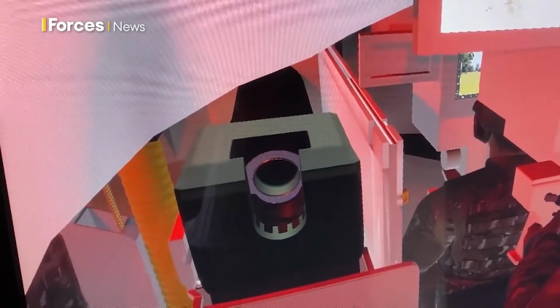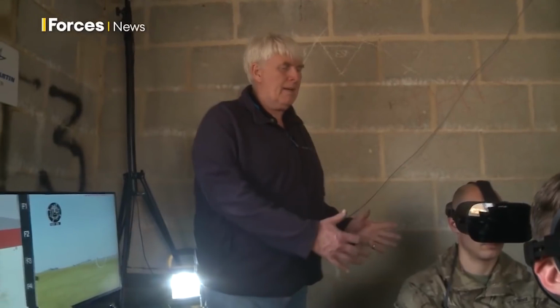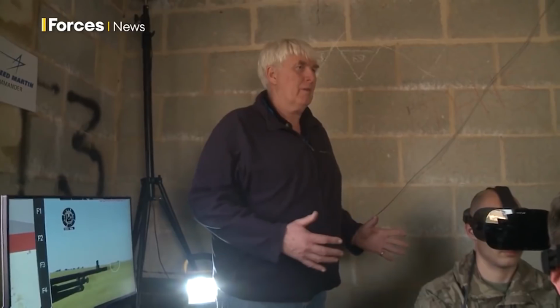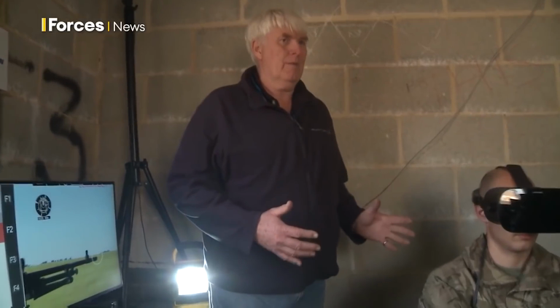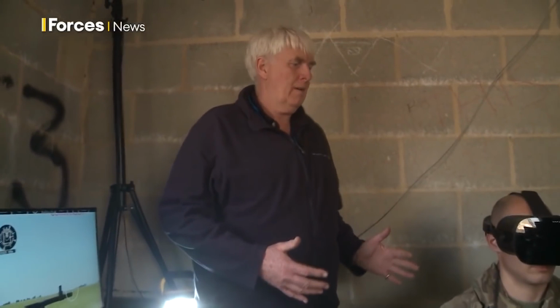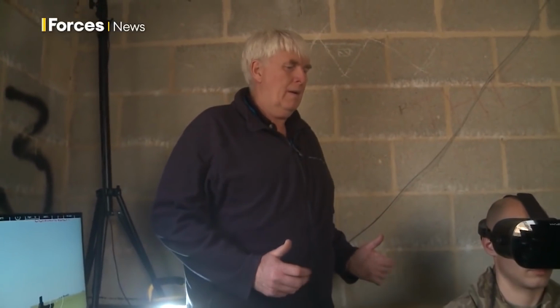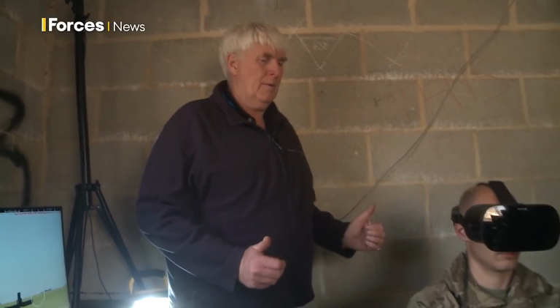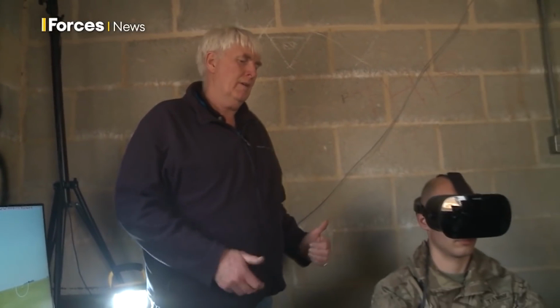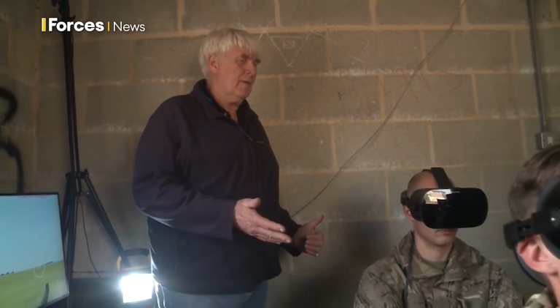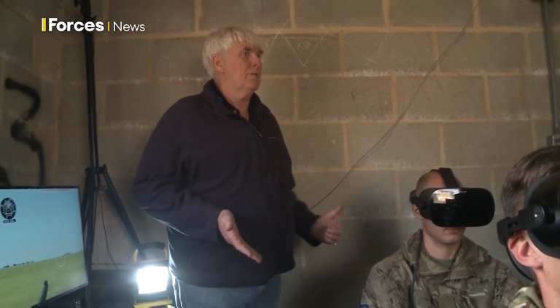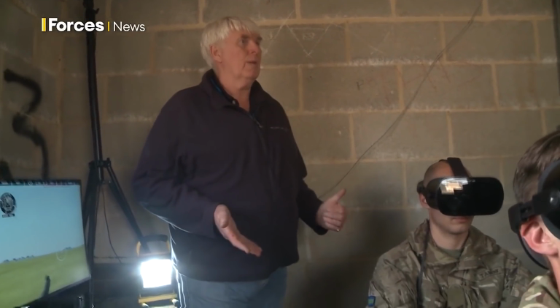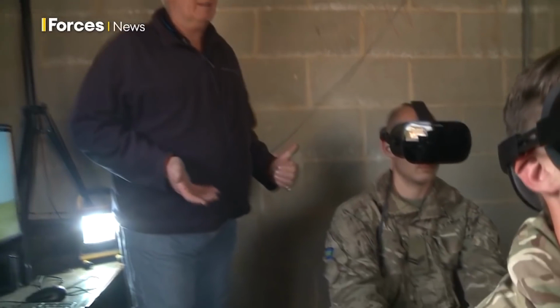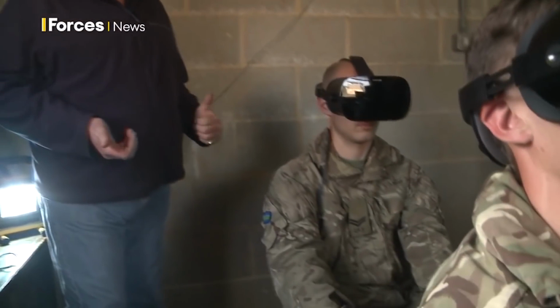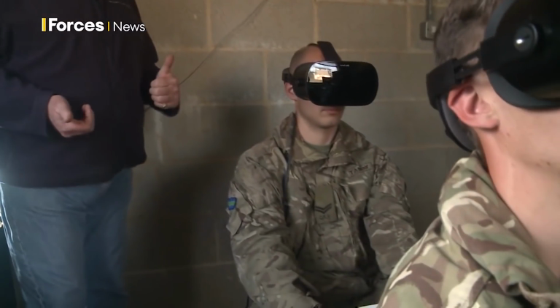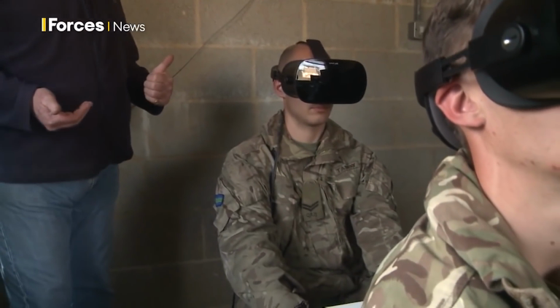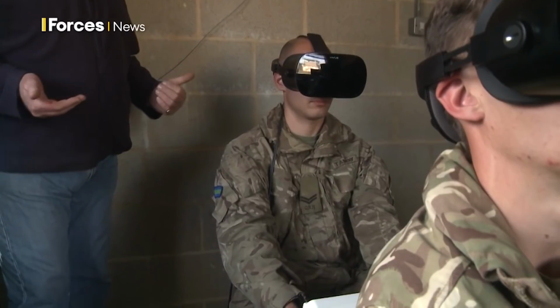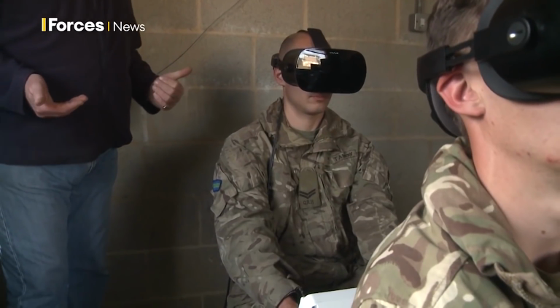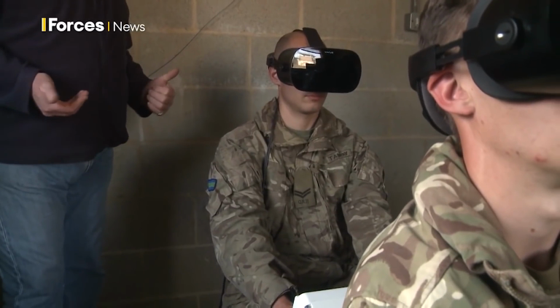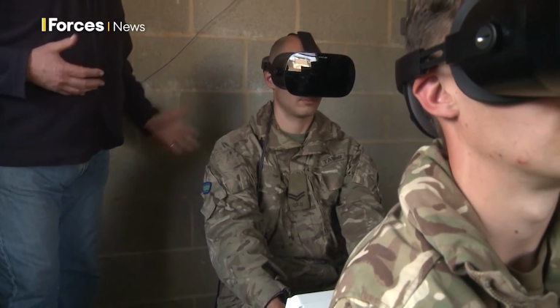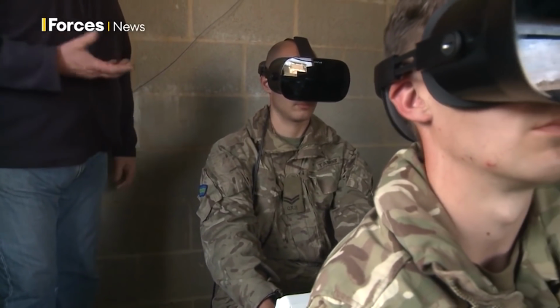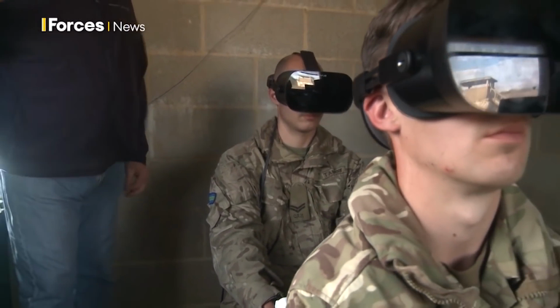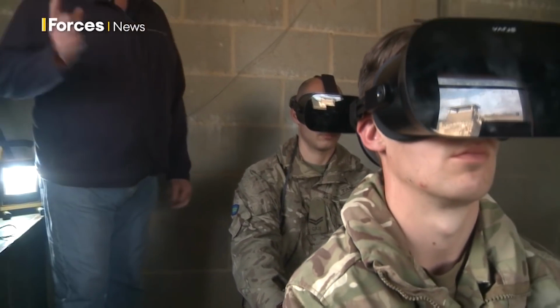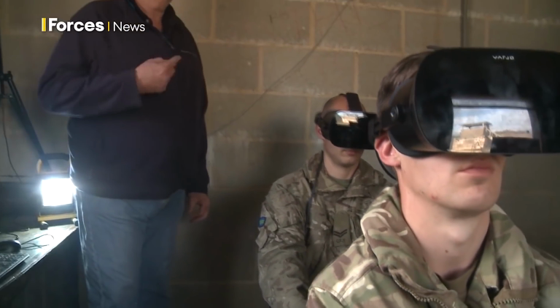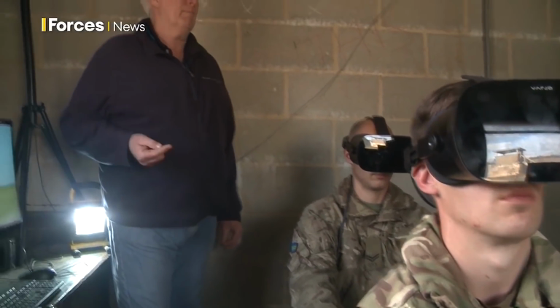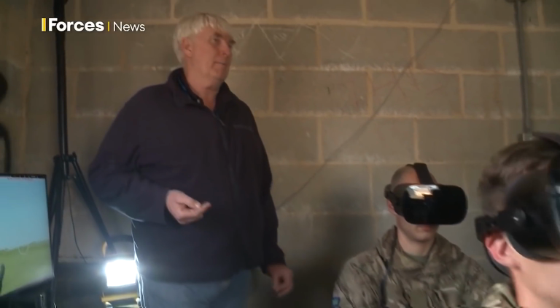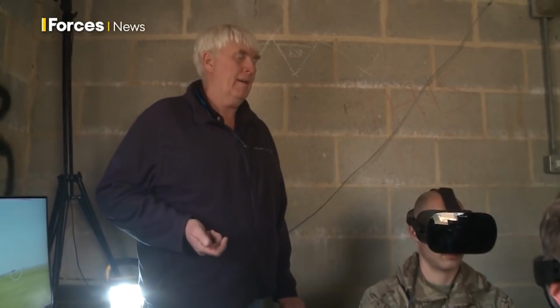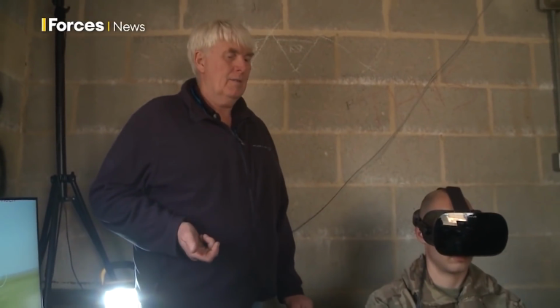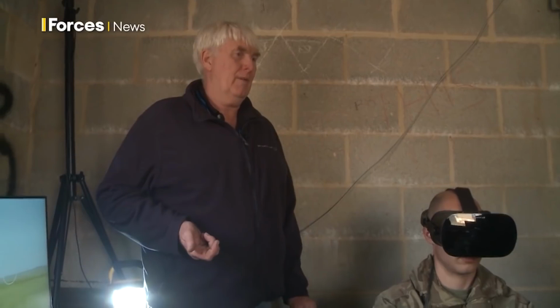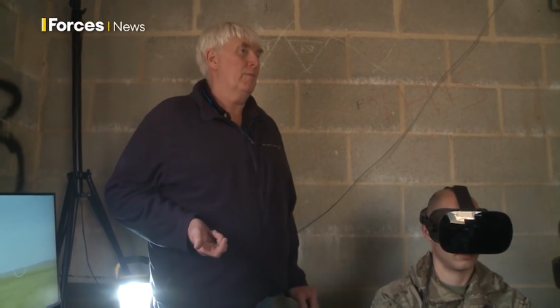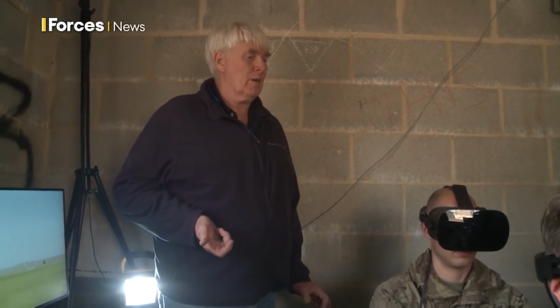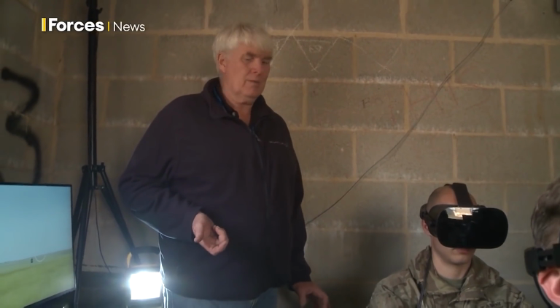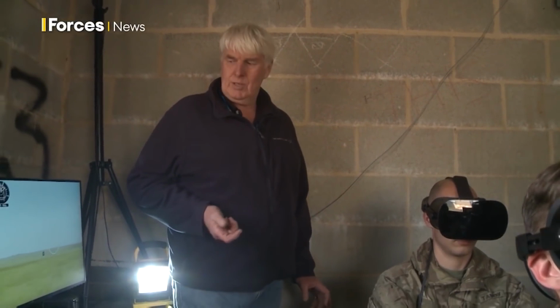At the back here we've got the commander. The commander has obviously got a hand control and he can take control of the turret. He's also got a sight that he can use to pan panoramically to give him a view of what's going on outside.